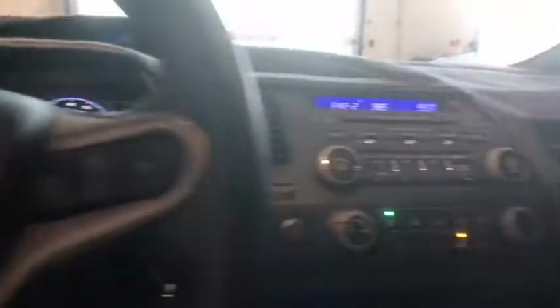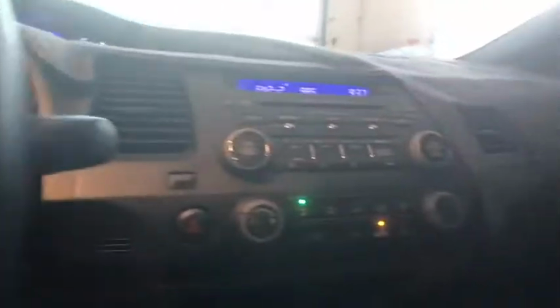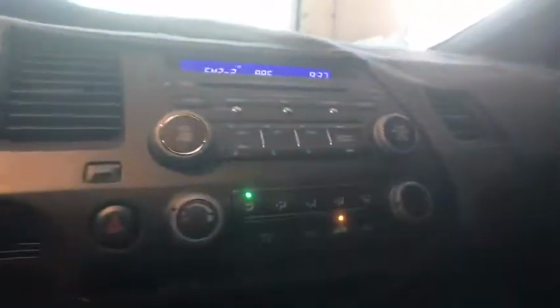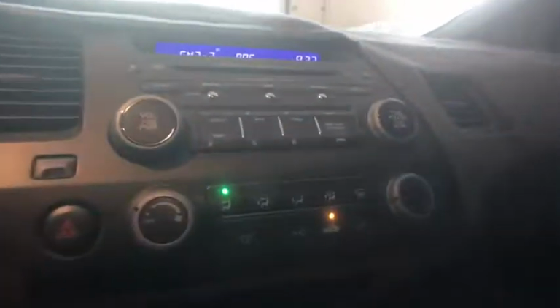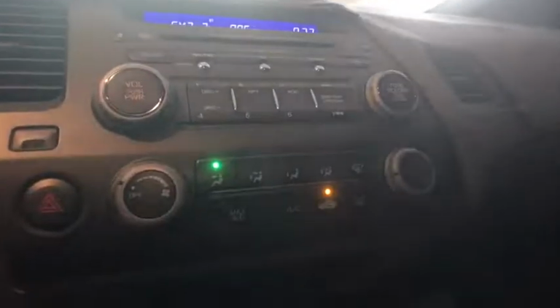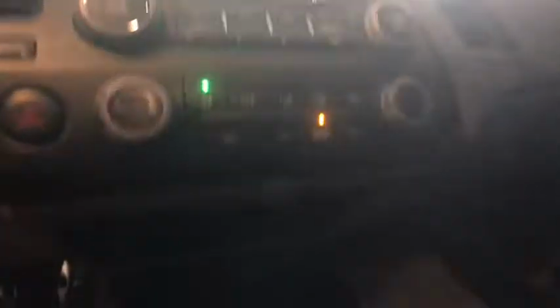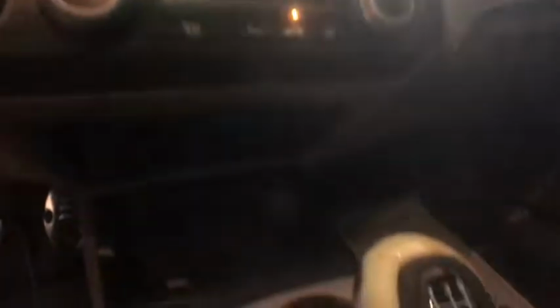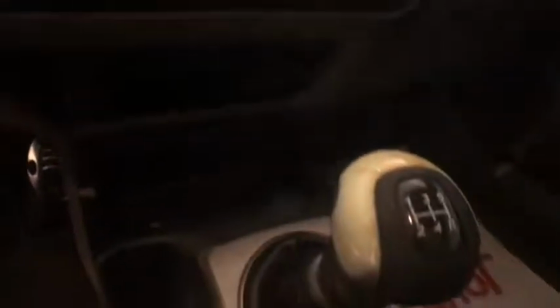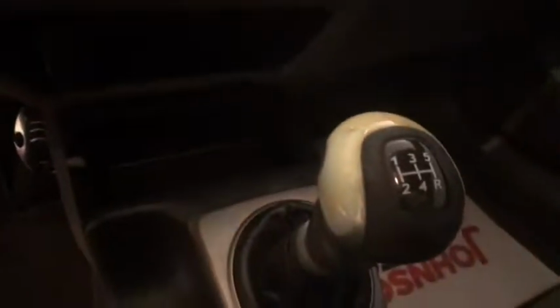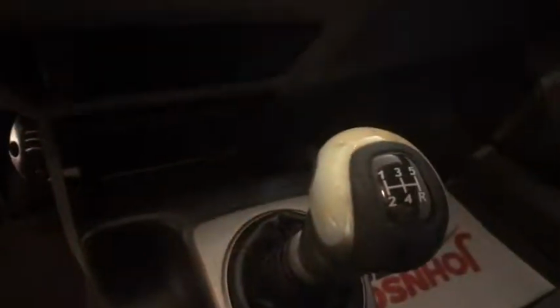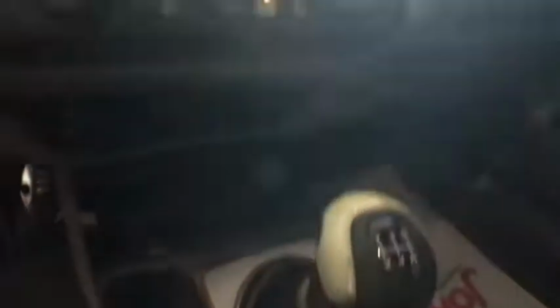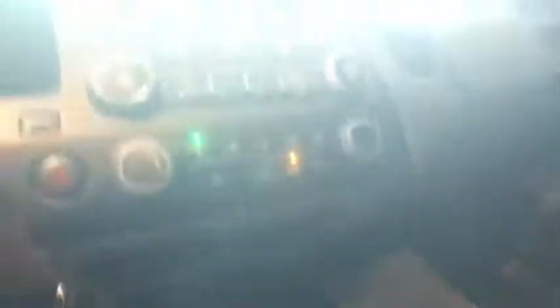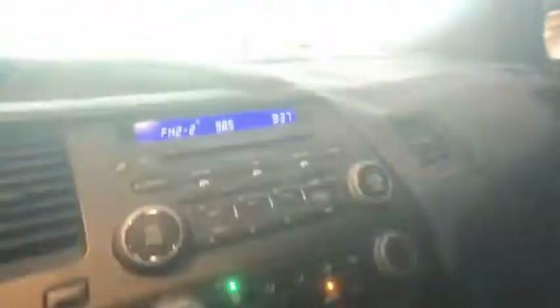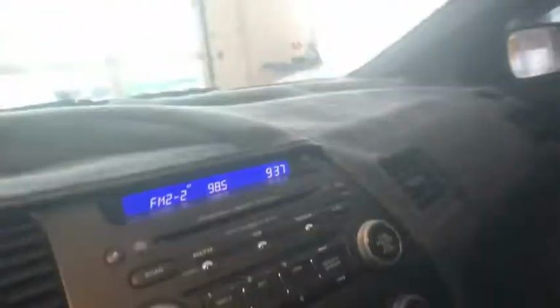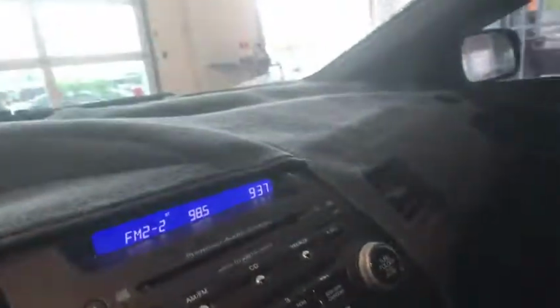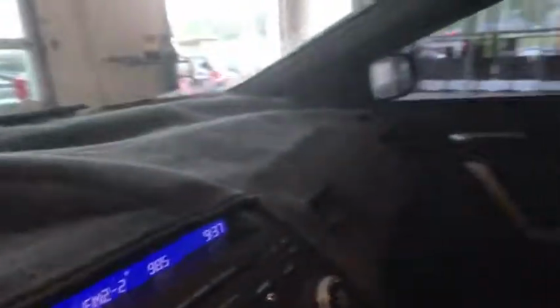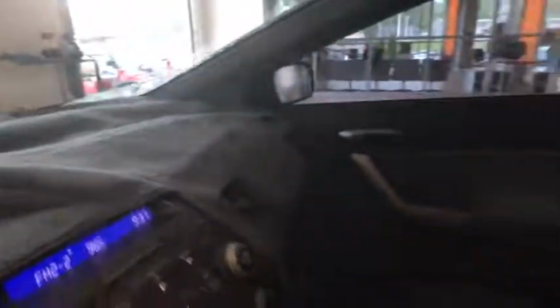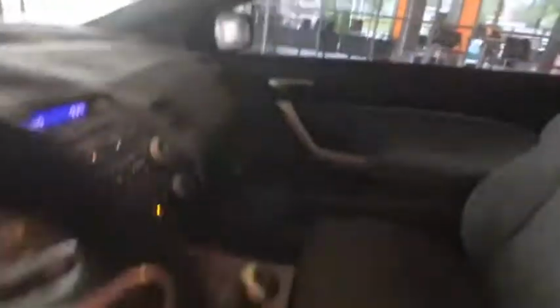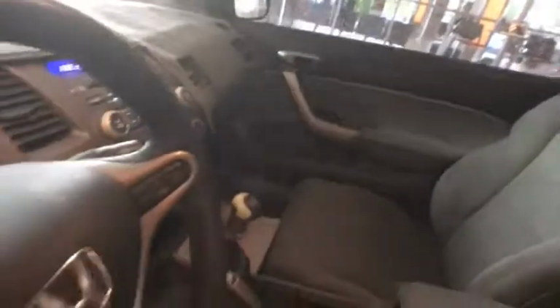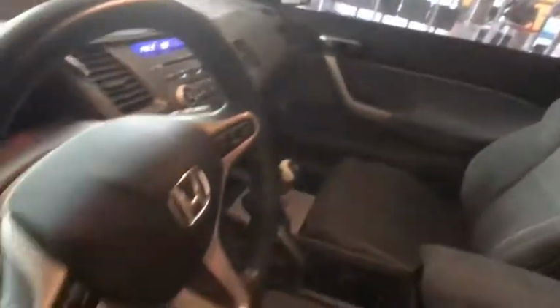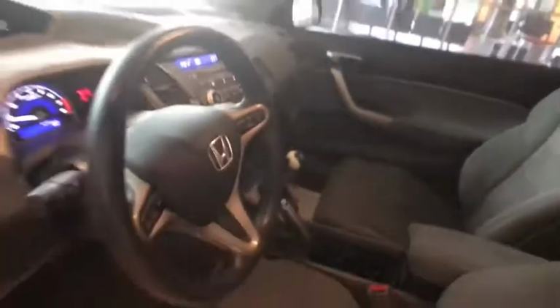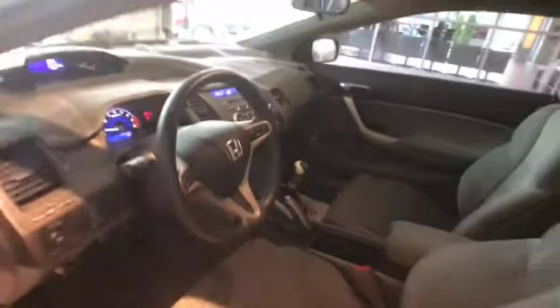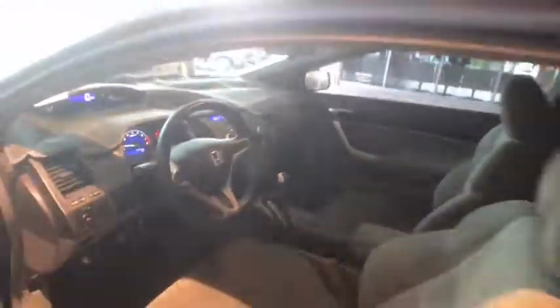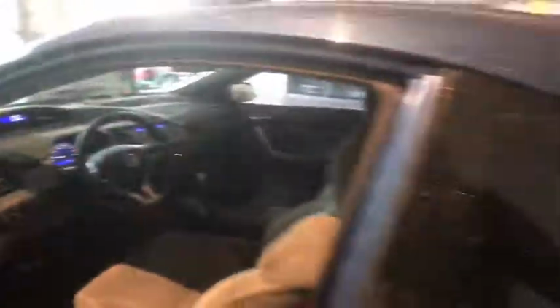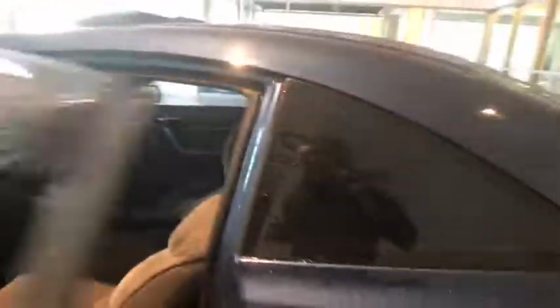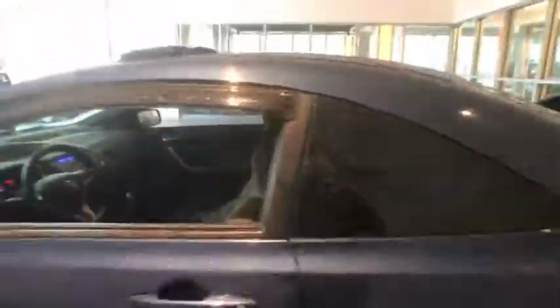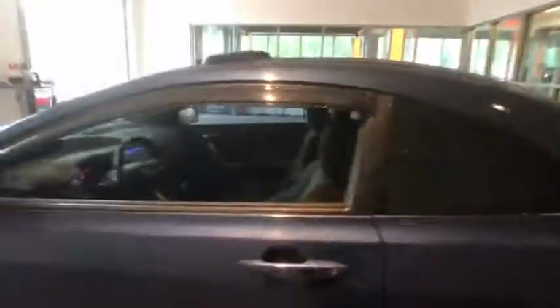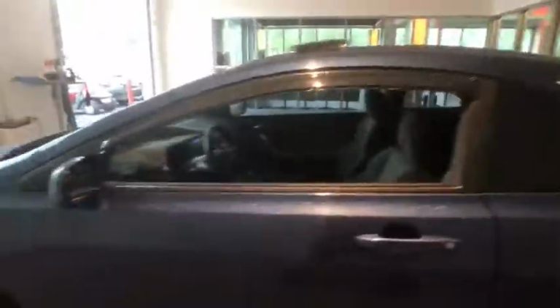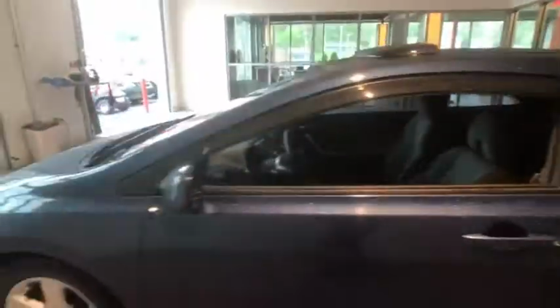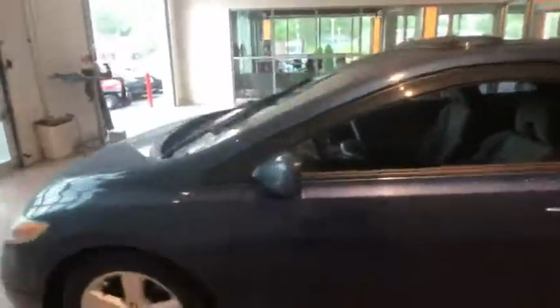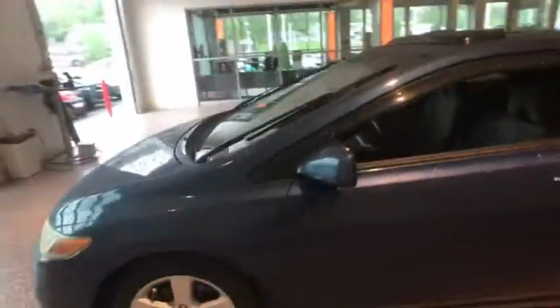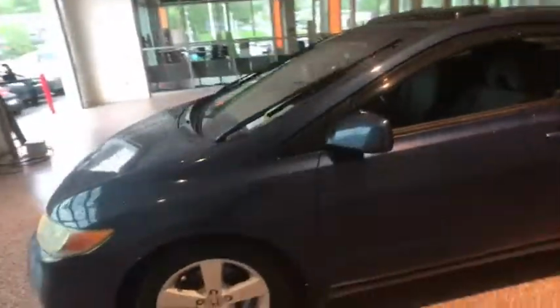Front bucket seats, passenger vanity mirror, speed control, rear spoiler. A vehicle like this doesn't come along every day. Come in and get it before someone else does.